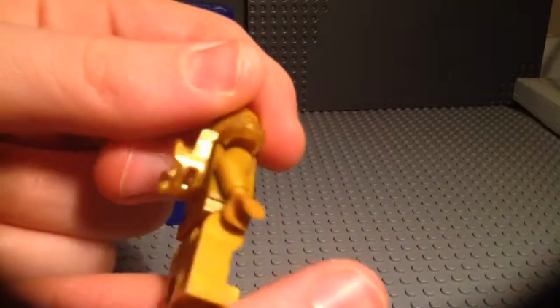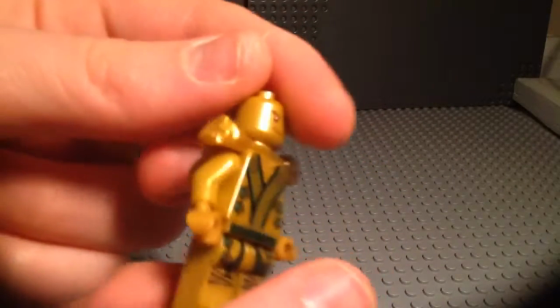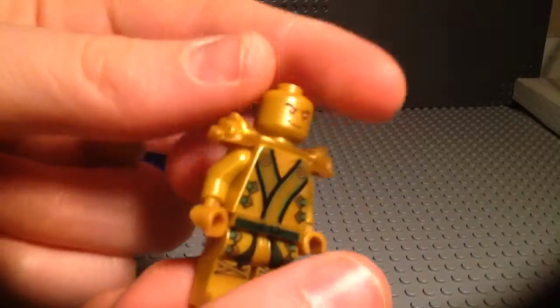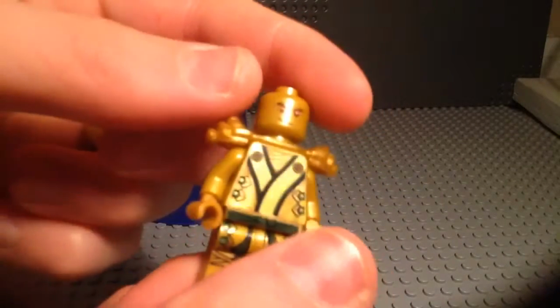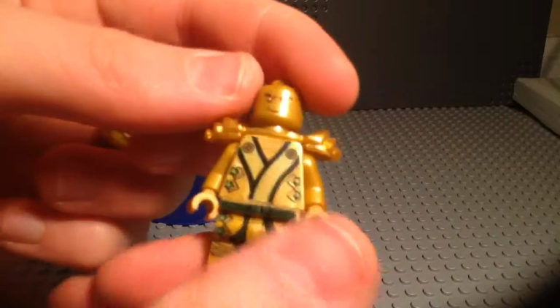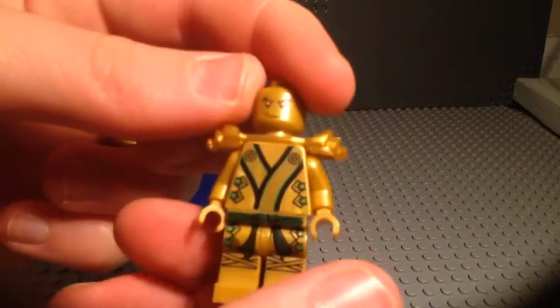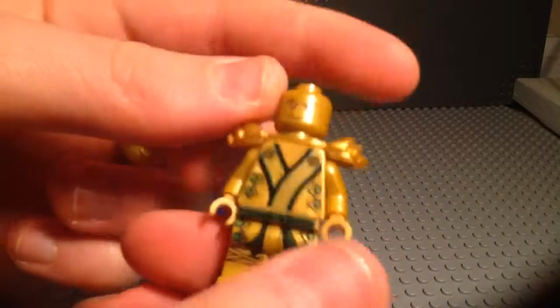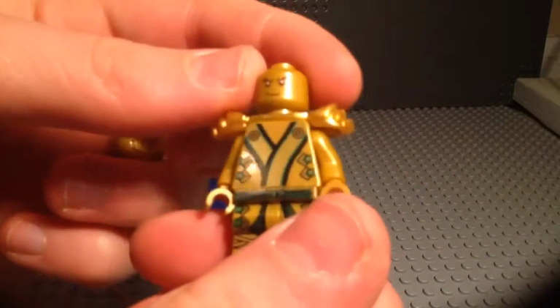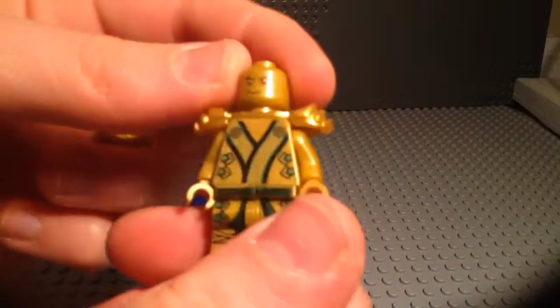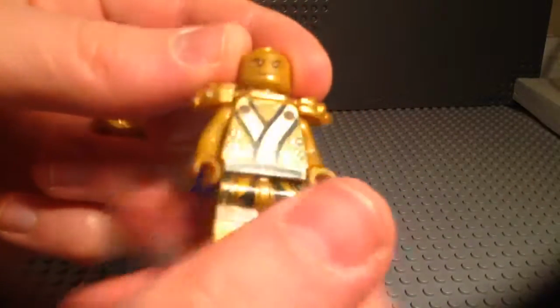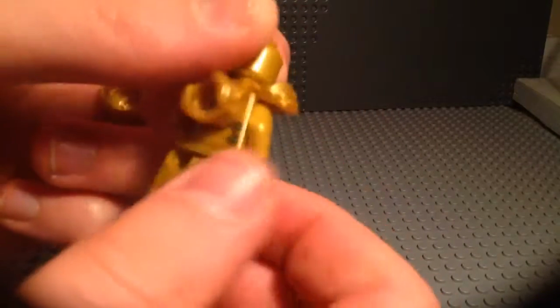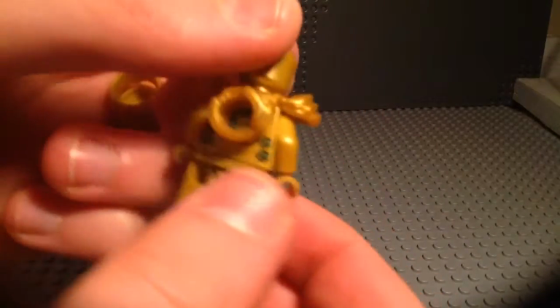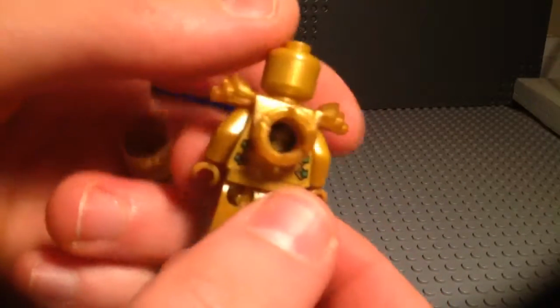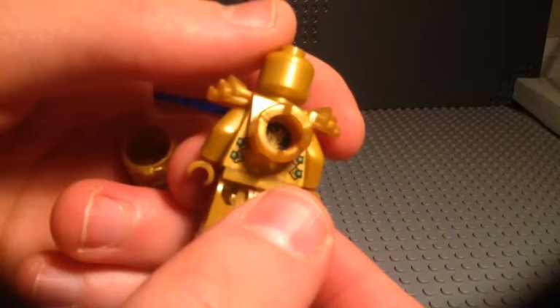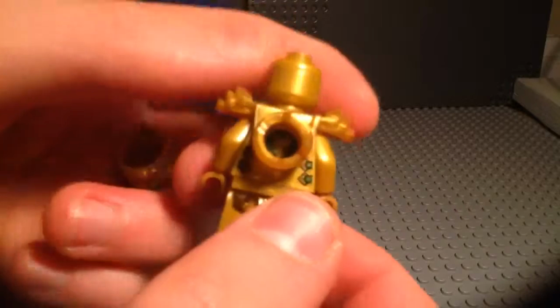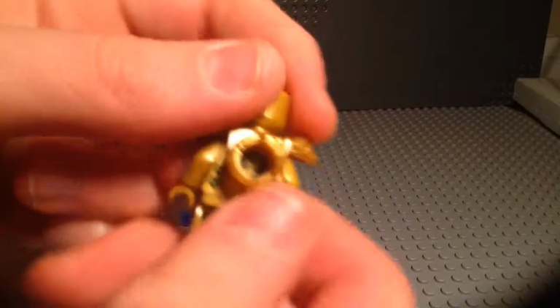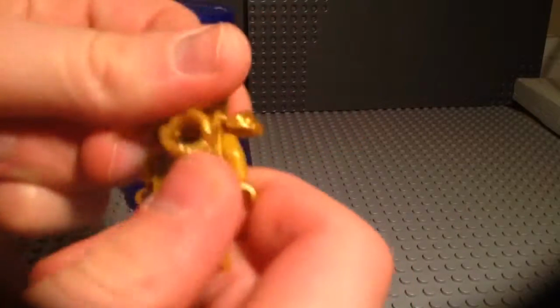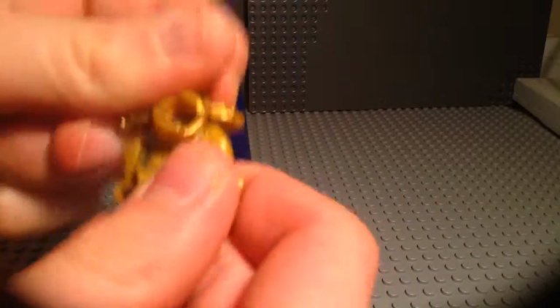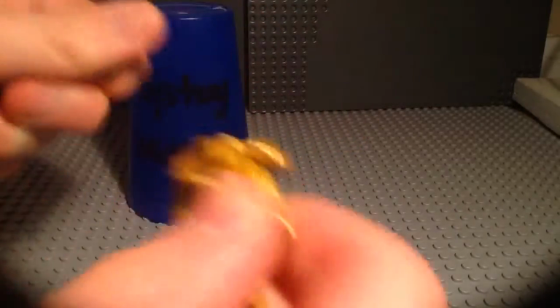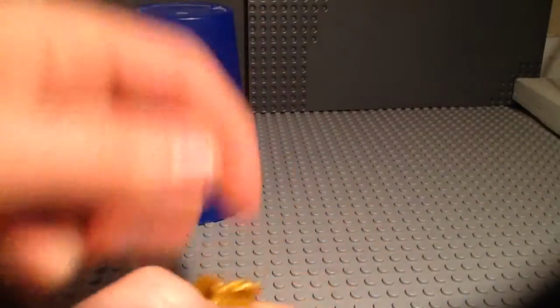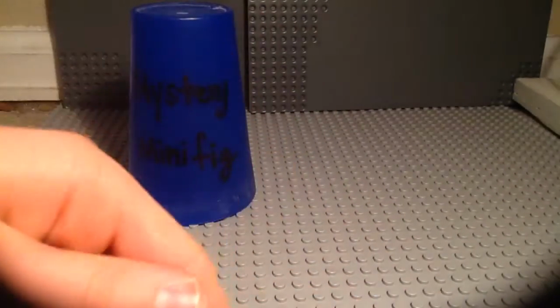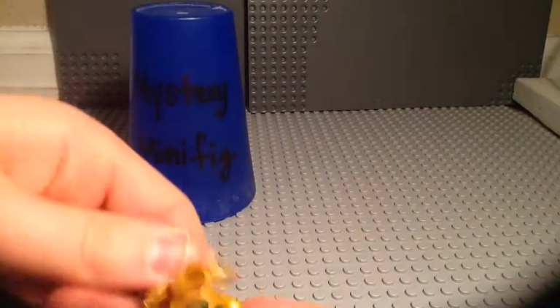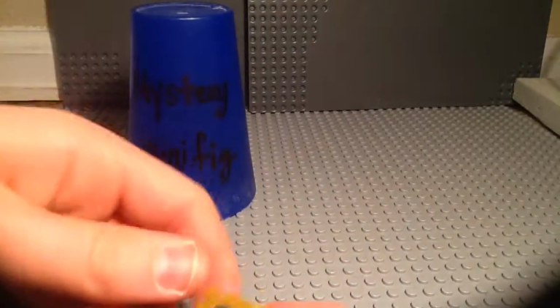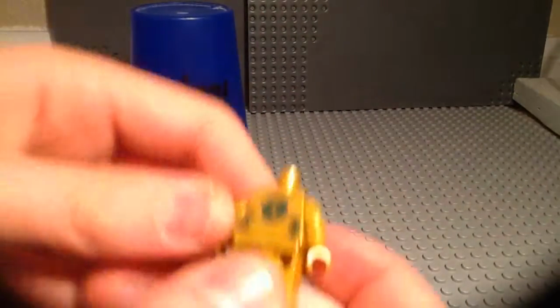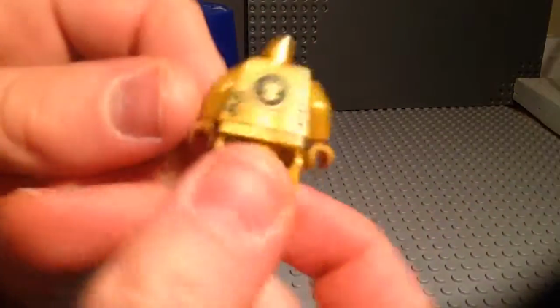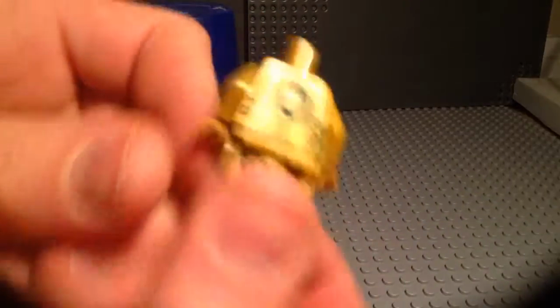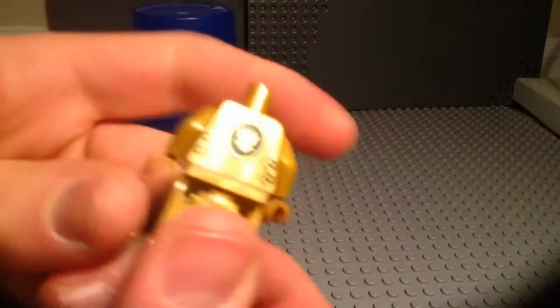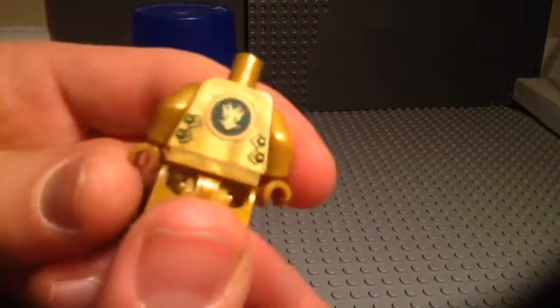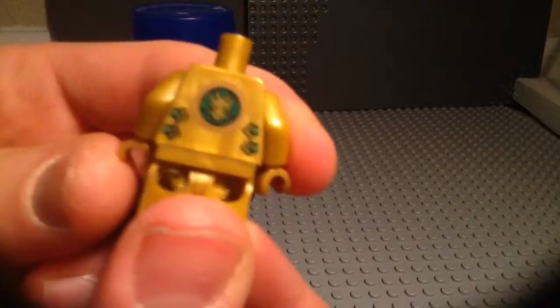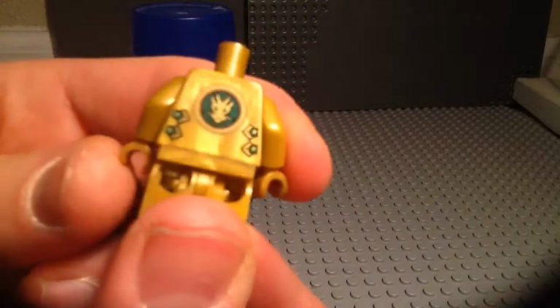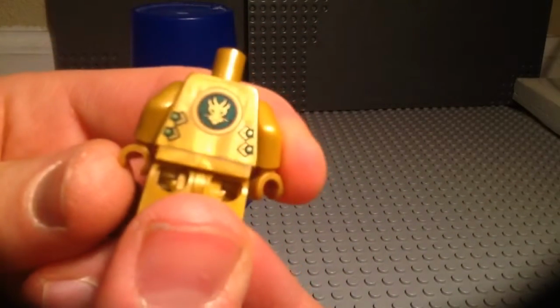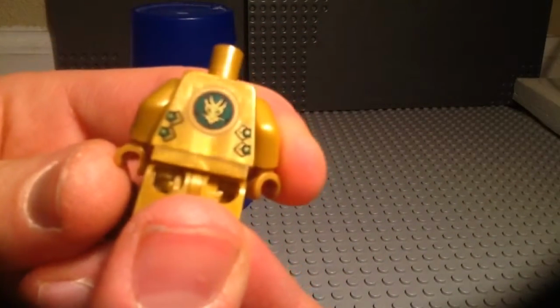There's armor — classic Ninjago armor. There's the back. Let me move the armor so you can see his torso. And there's Lloyd's logo.